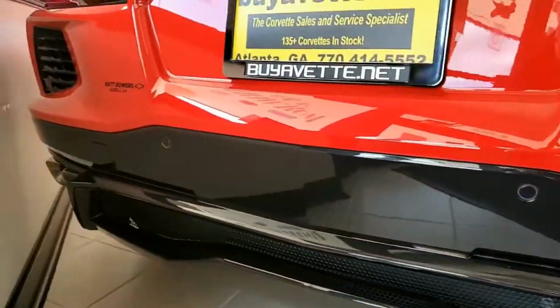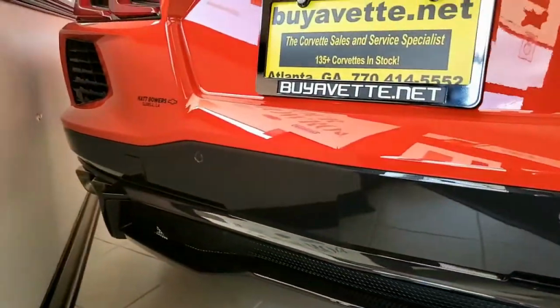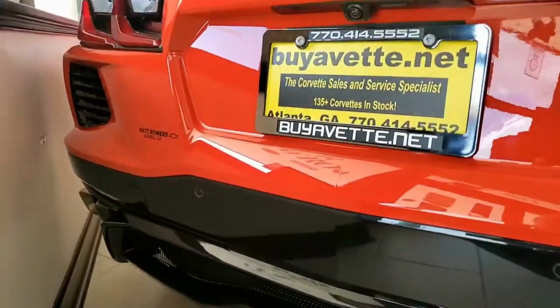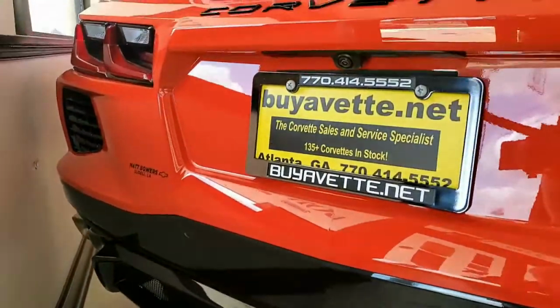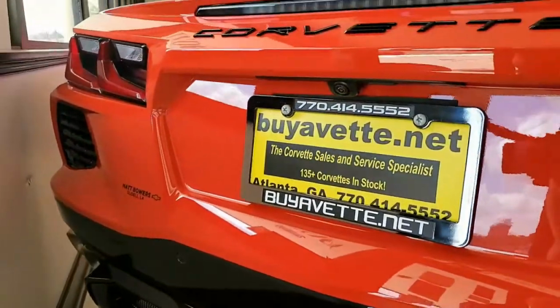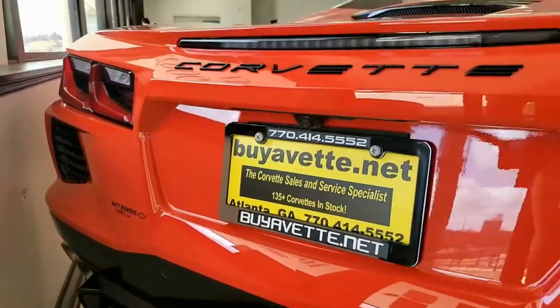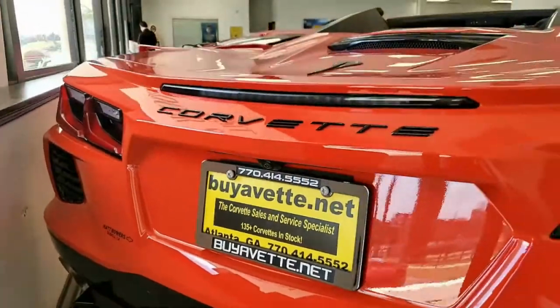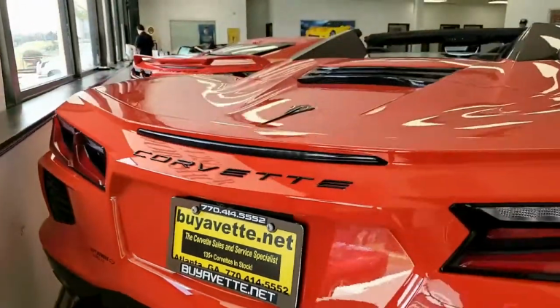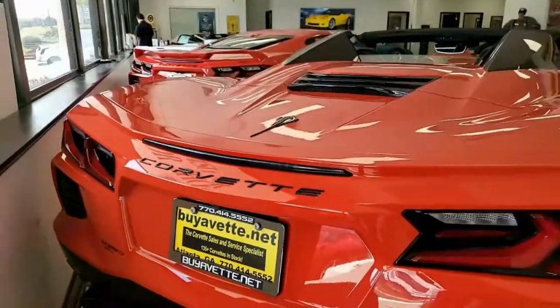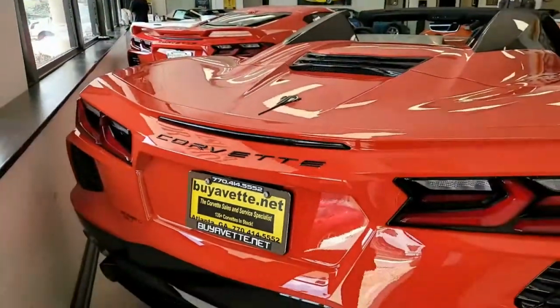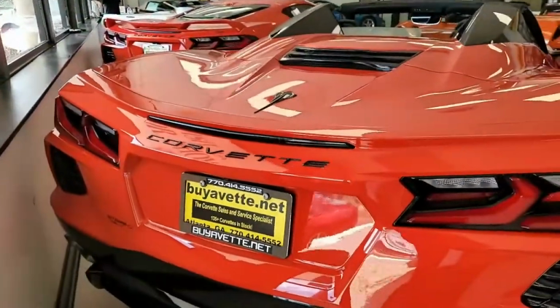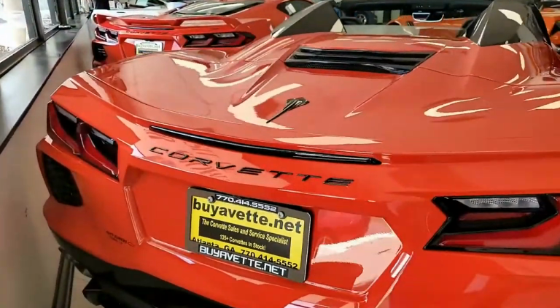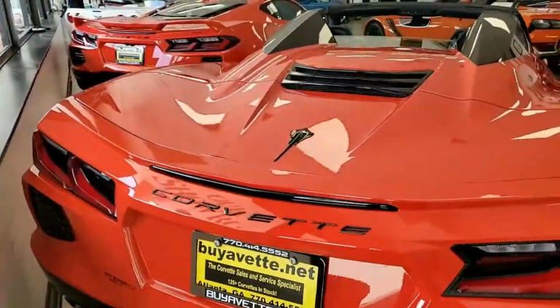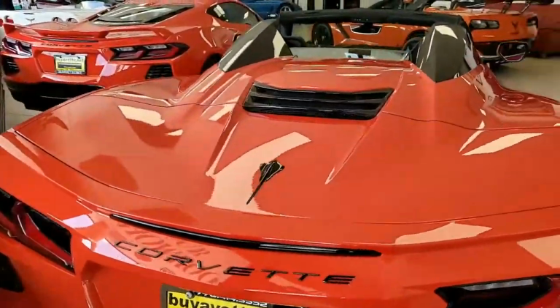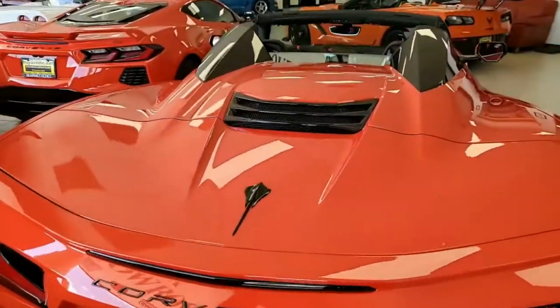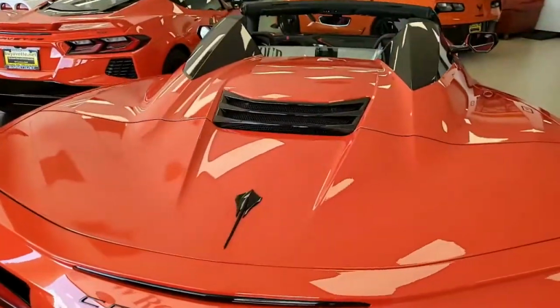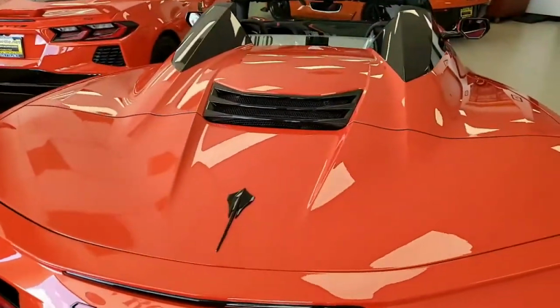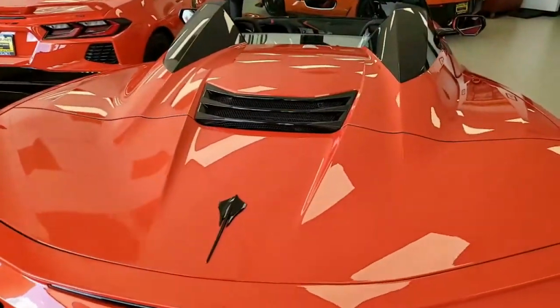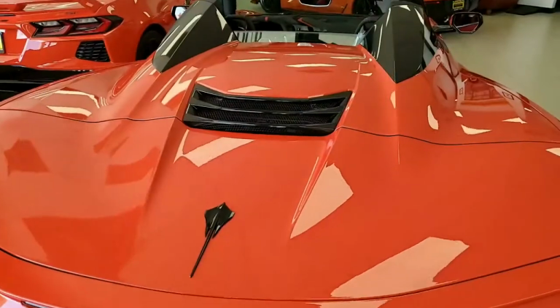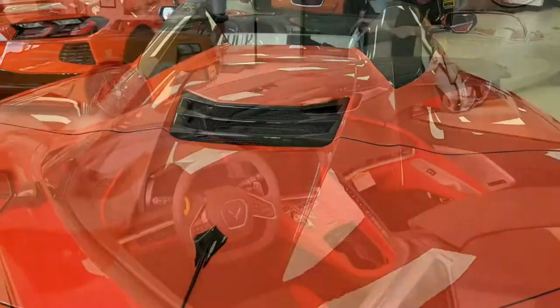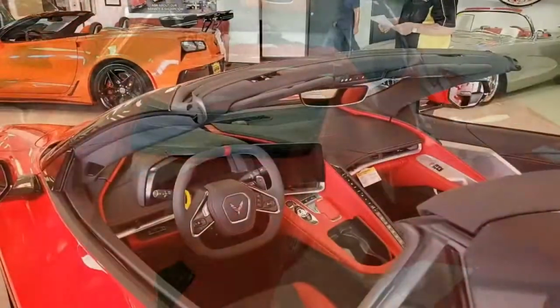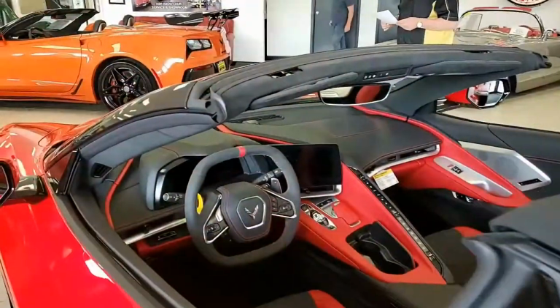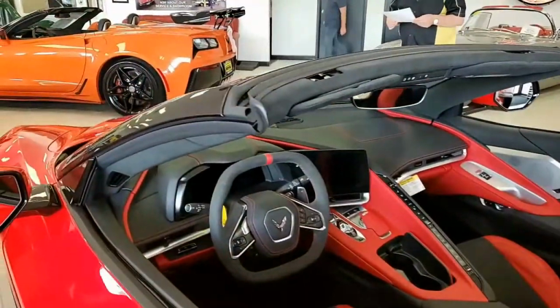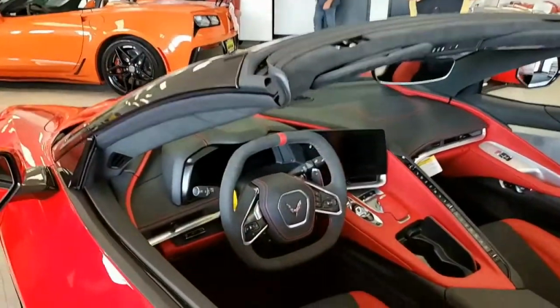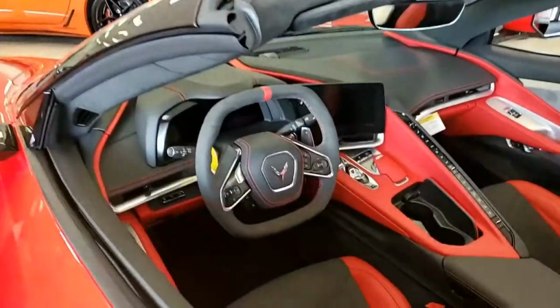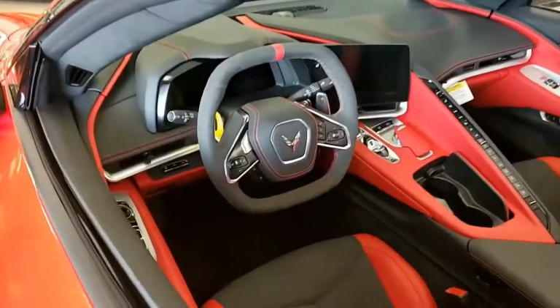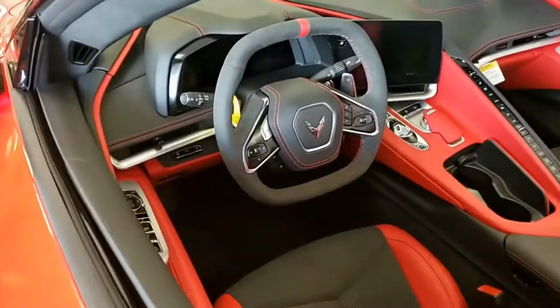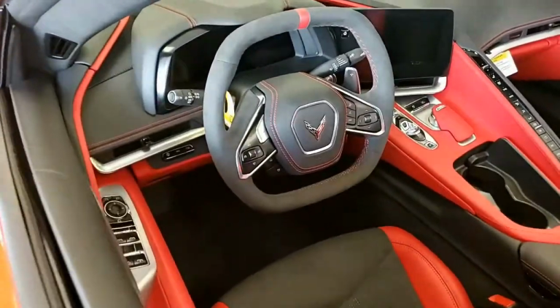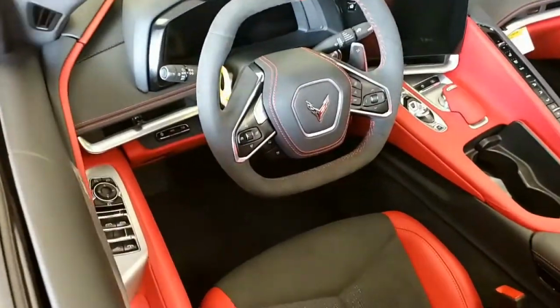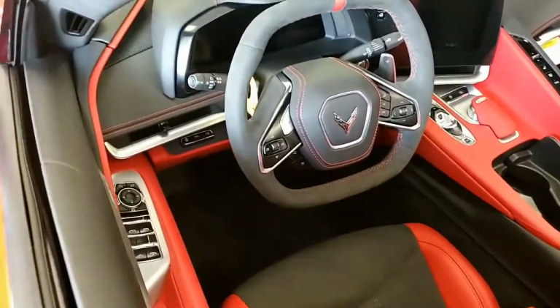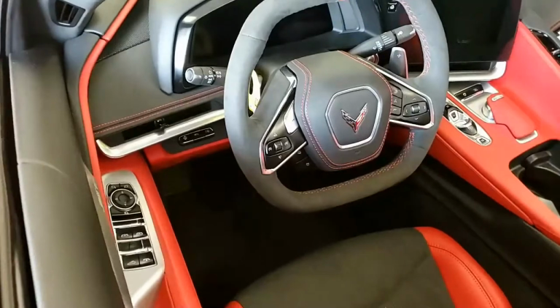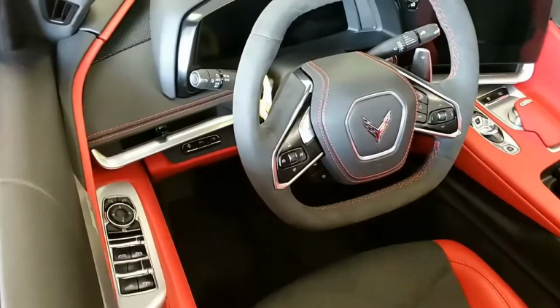This is our very first 2022 on our showroom floor. It comes with a clean Carfax and it's nicely optioned with a top-level 3LT trim package. And again, it shows just 241 miles.